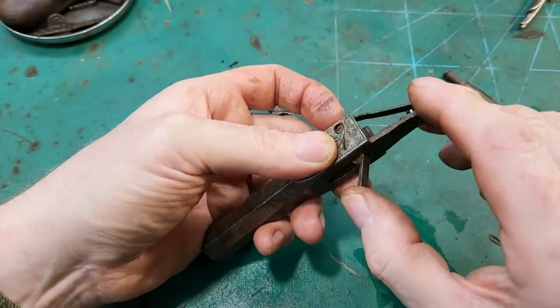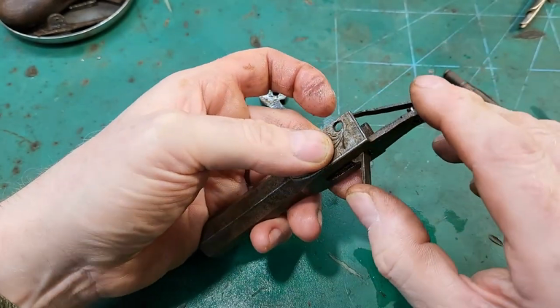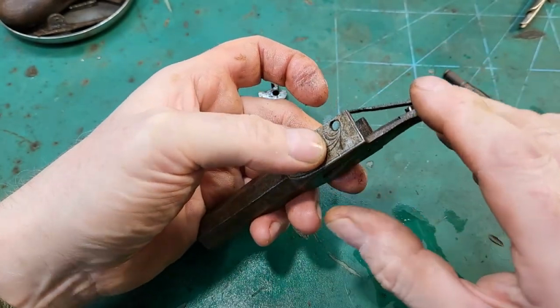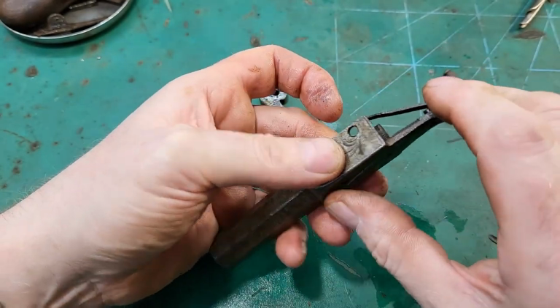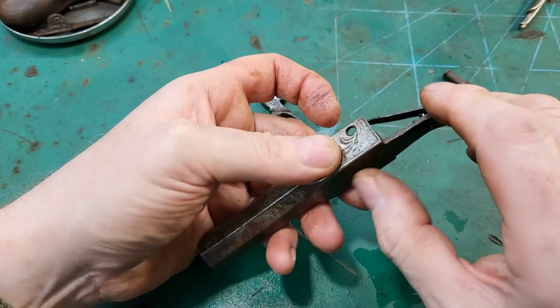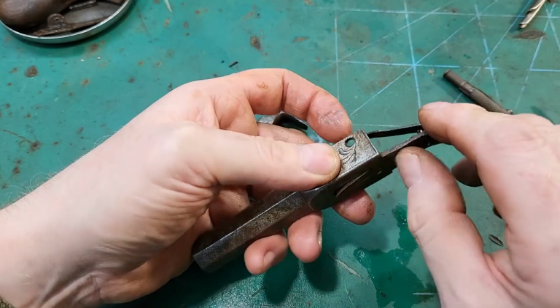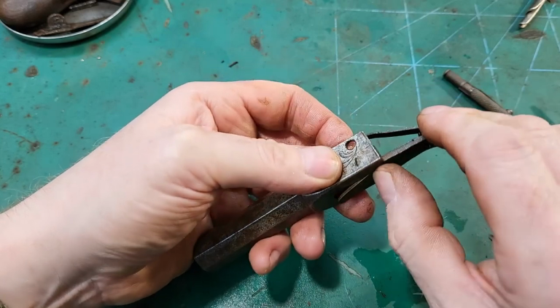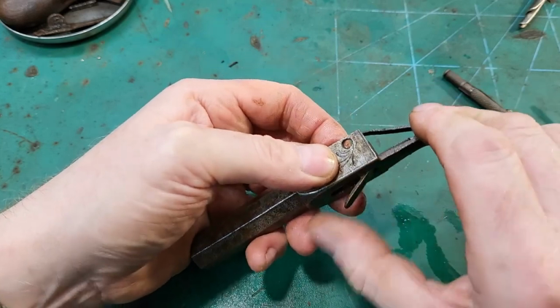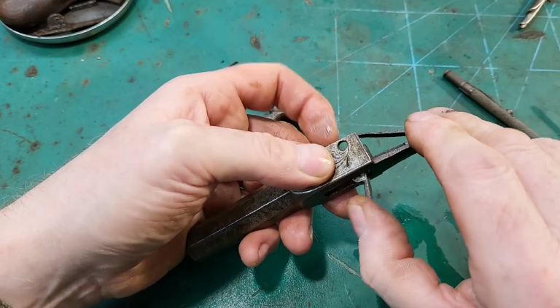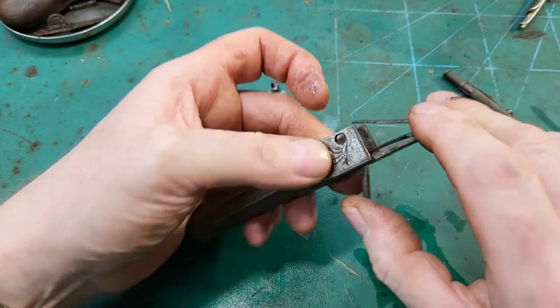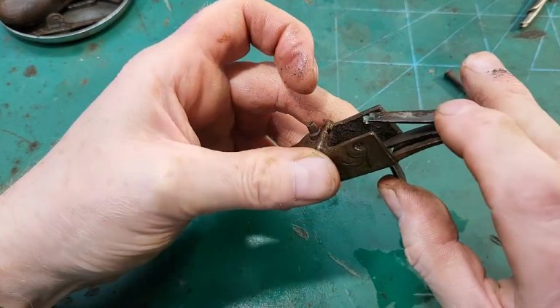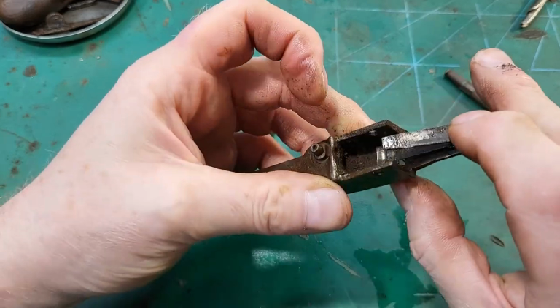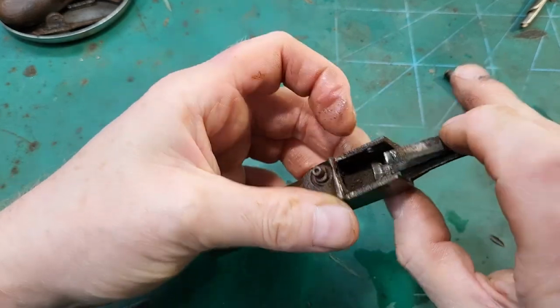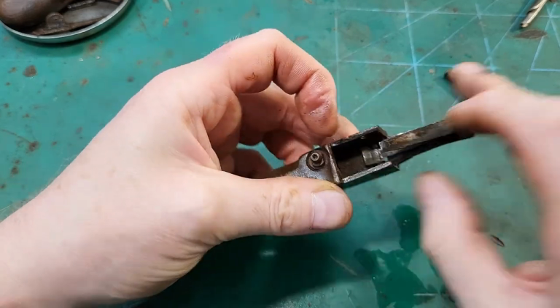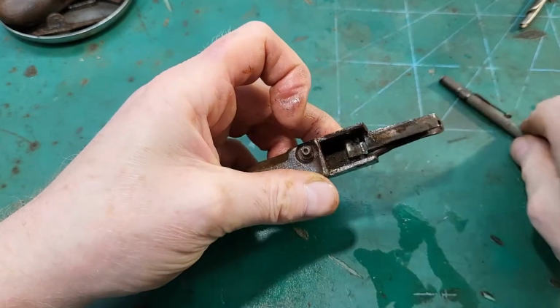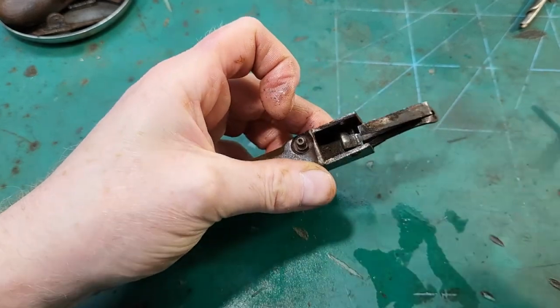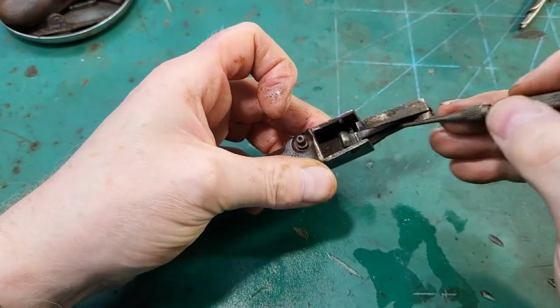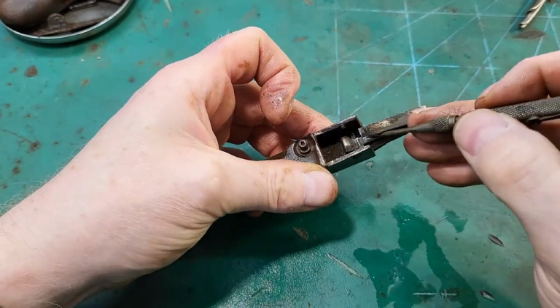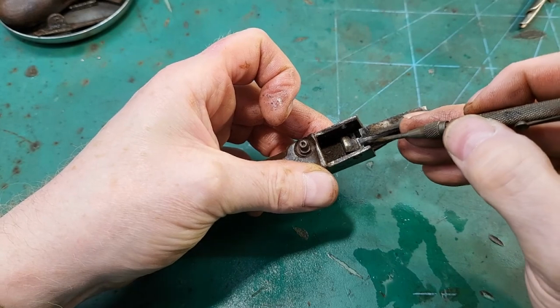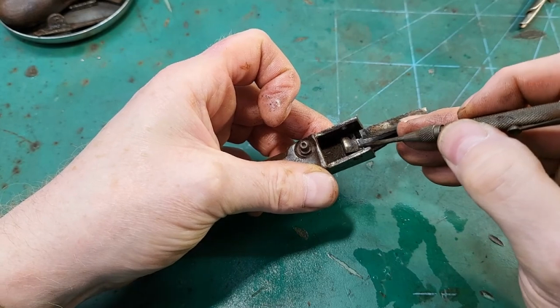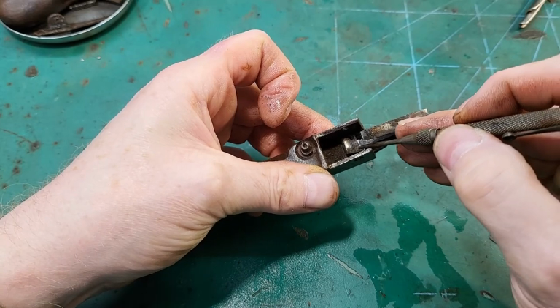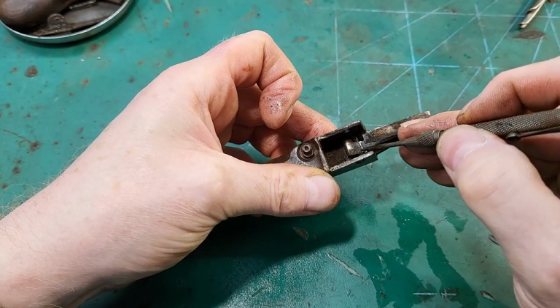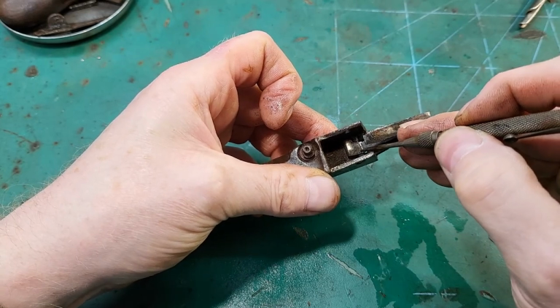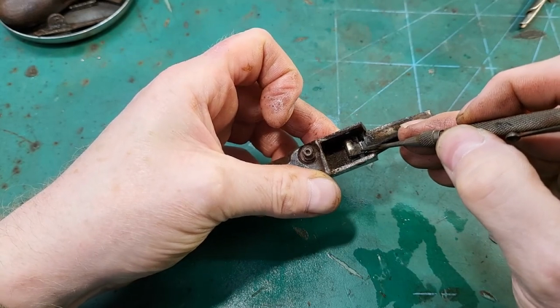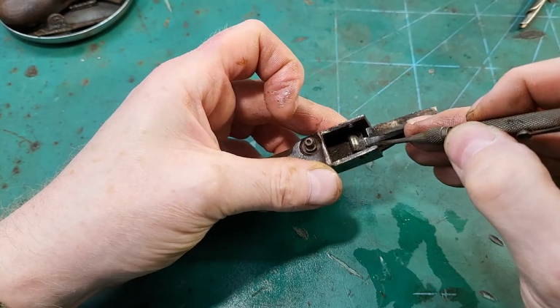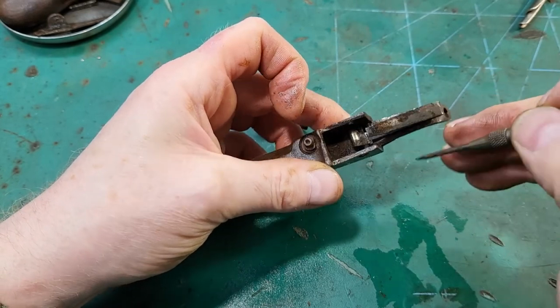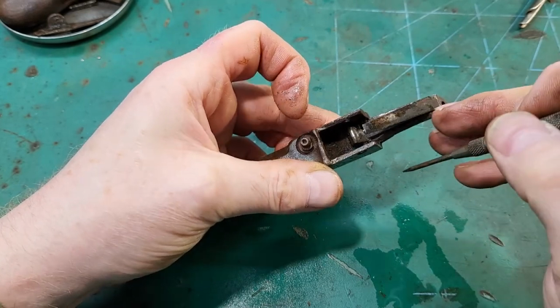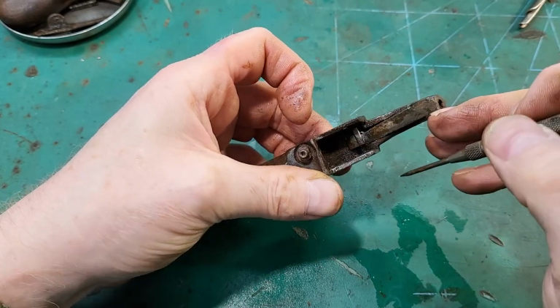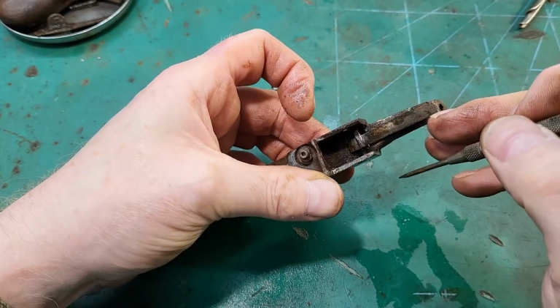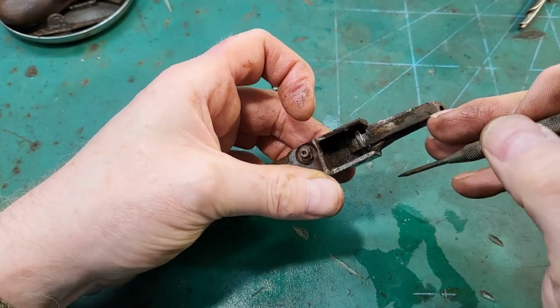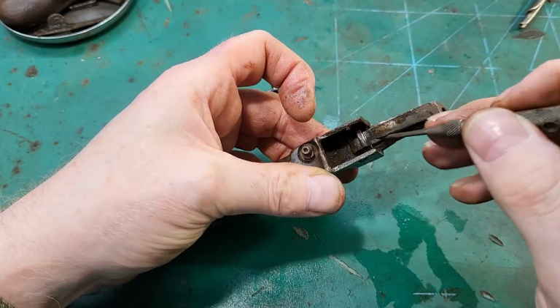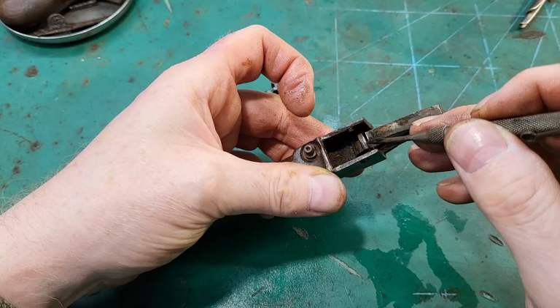That feels better. Yeah, the spring pushes down there to make the trigger flip back.